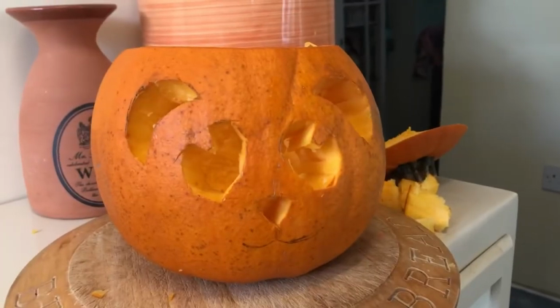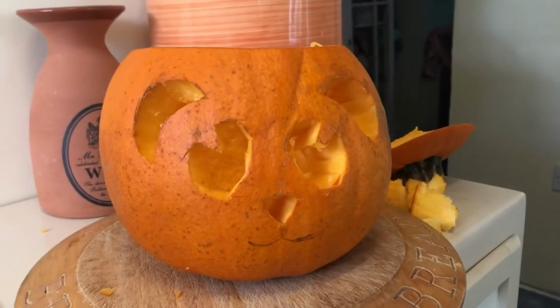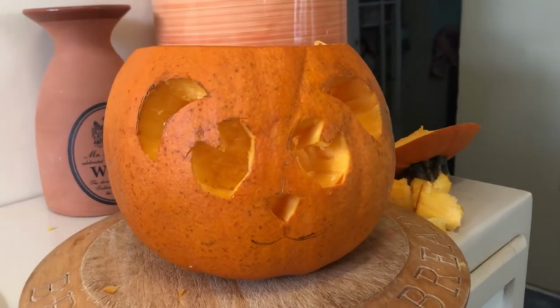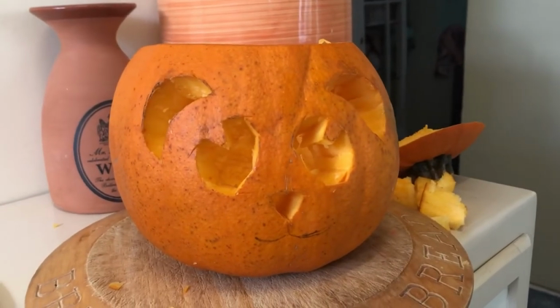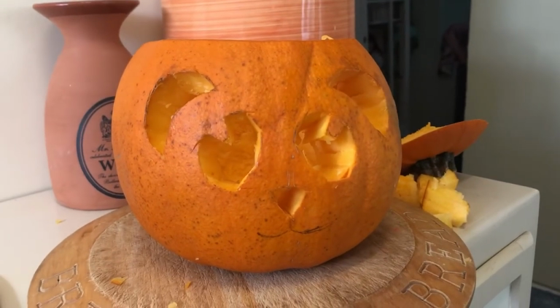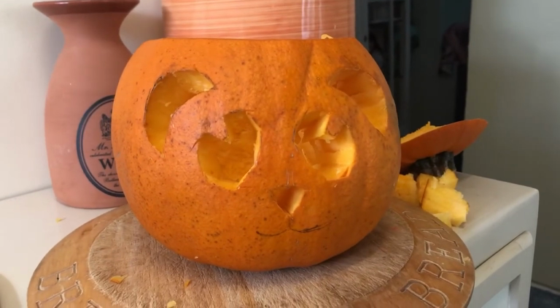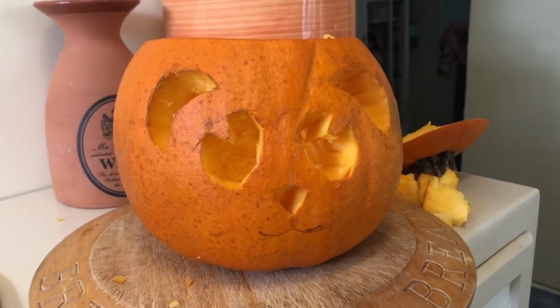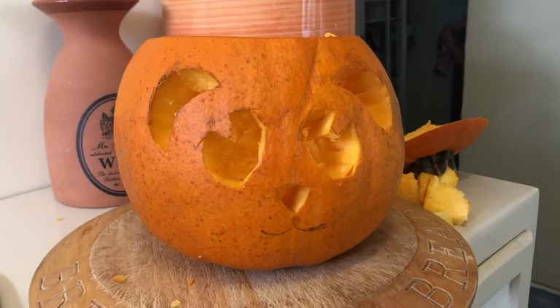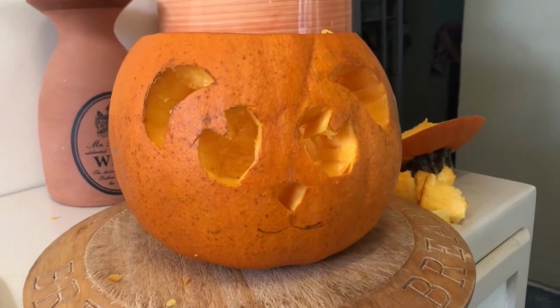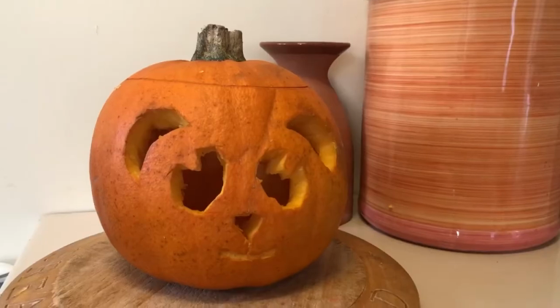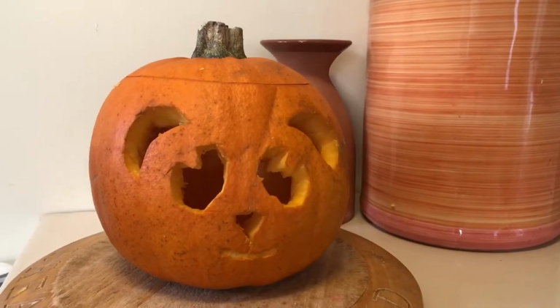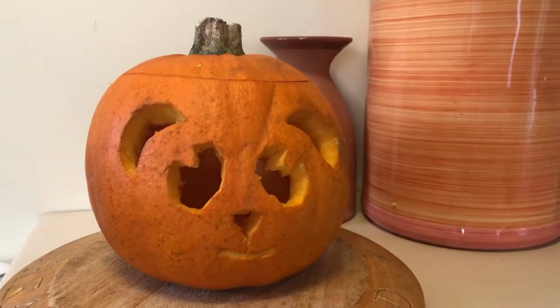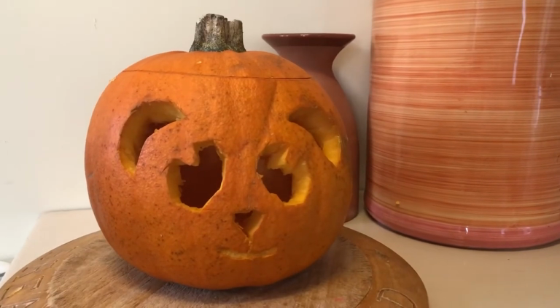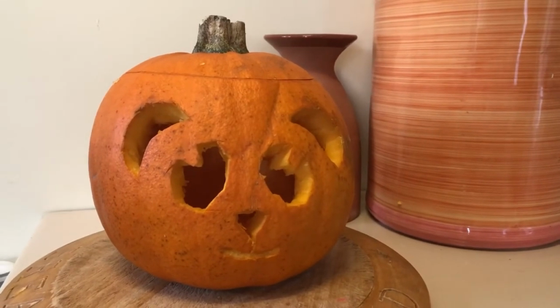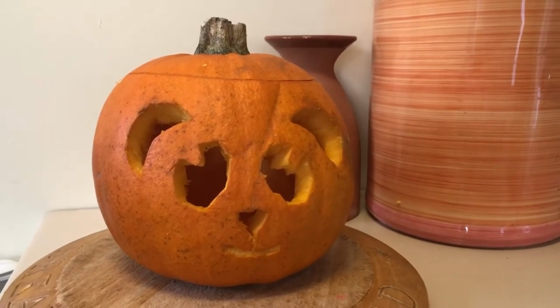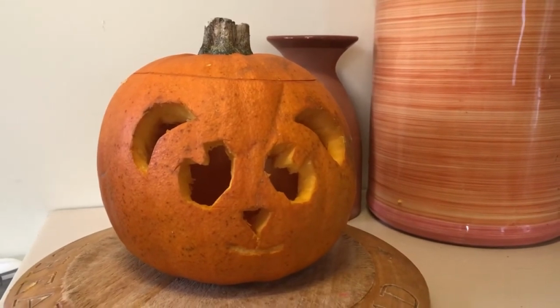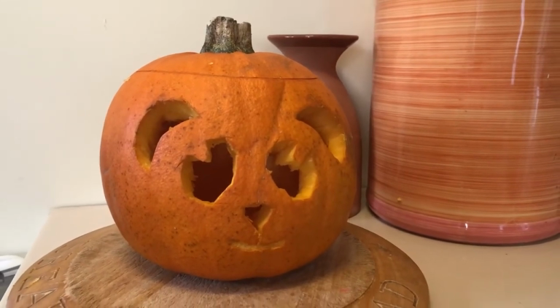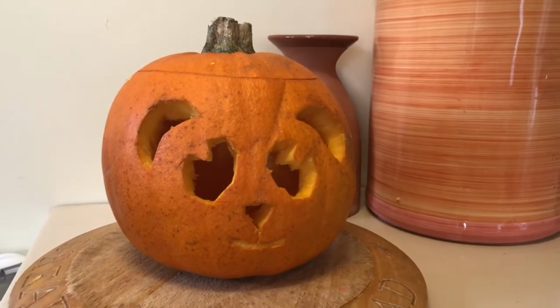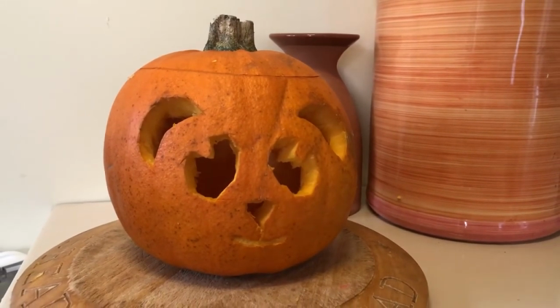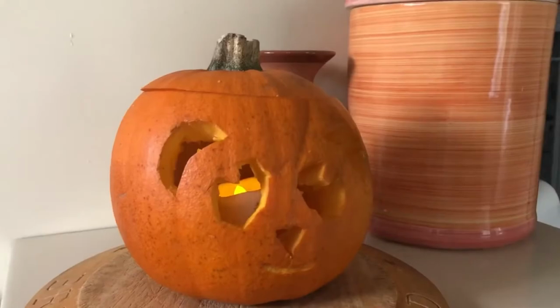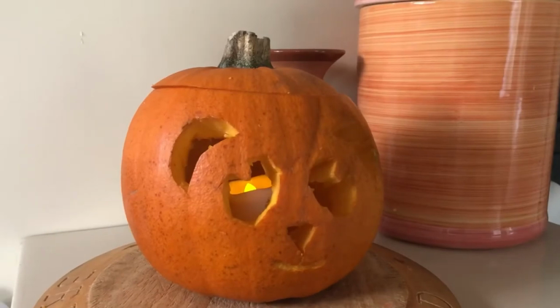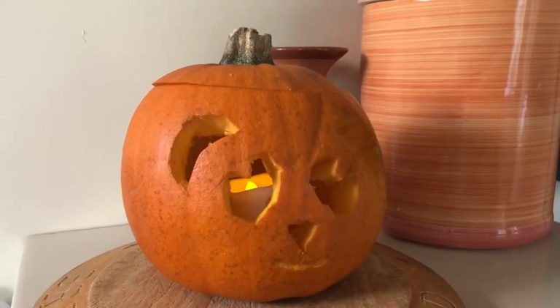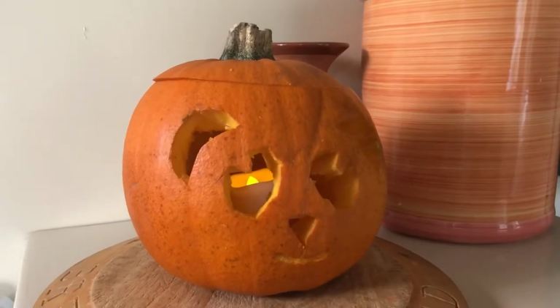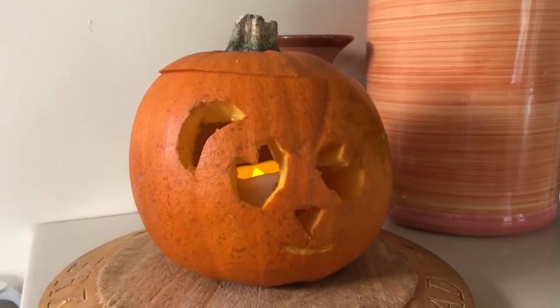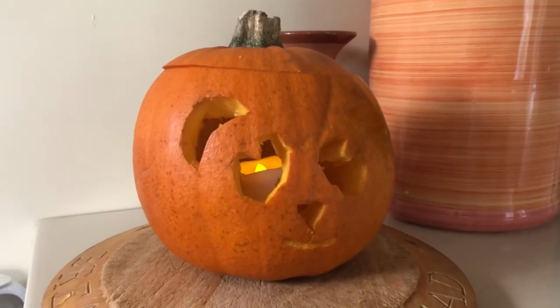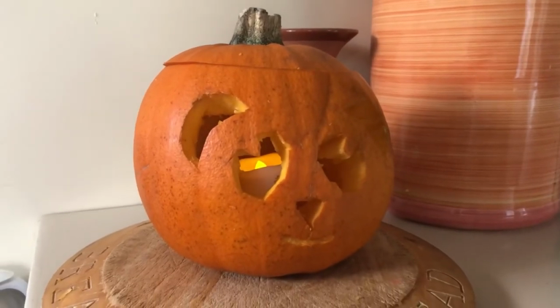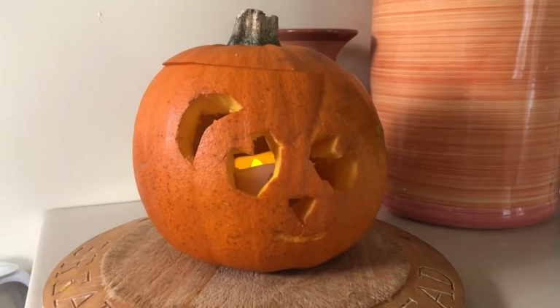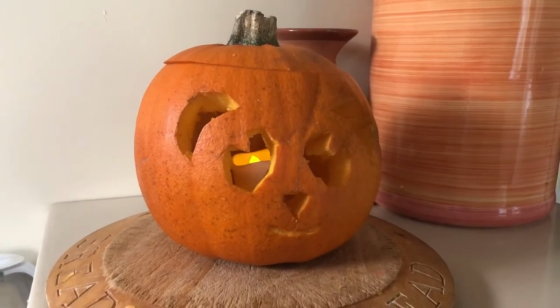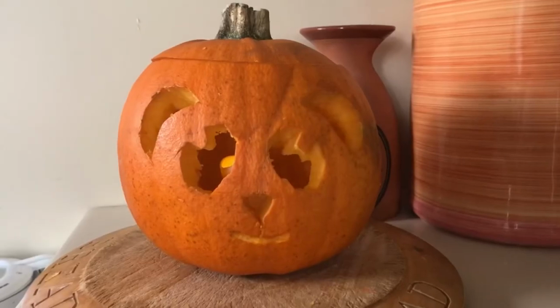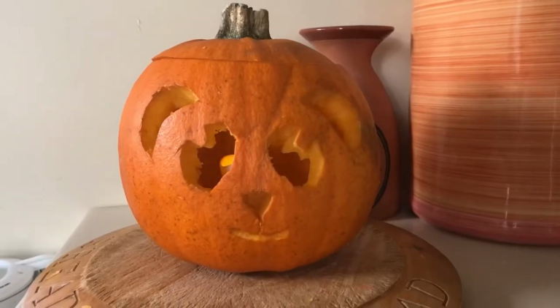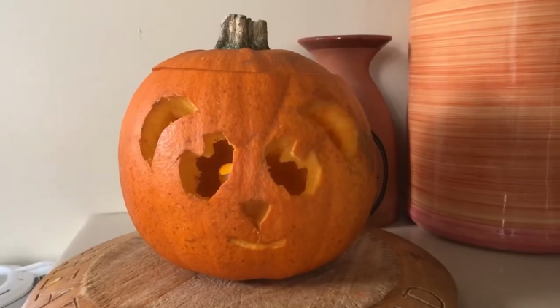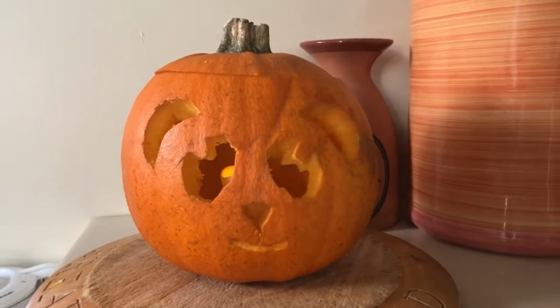So I consider this a success. I scraped out a little bit for the mouth so hopefully that would glow. Unfortunately we couldn't find a single tea light, so we have a fake candle instead, but it does the job.